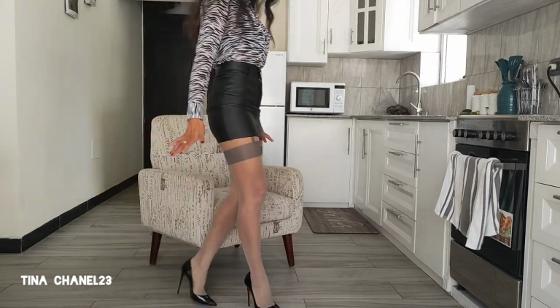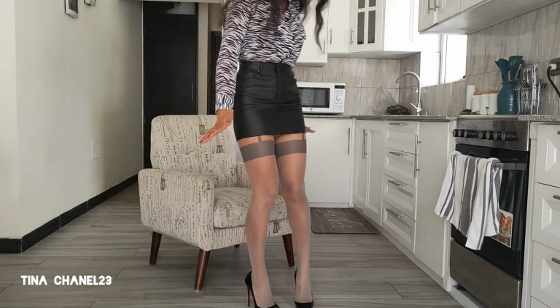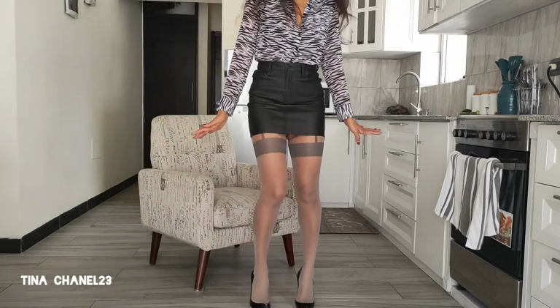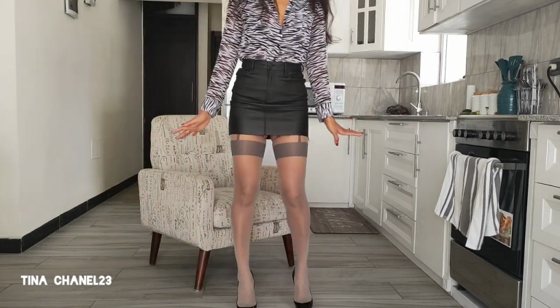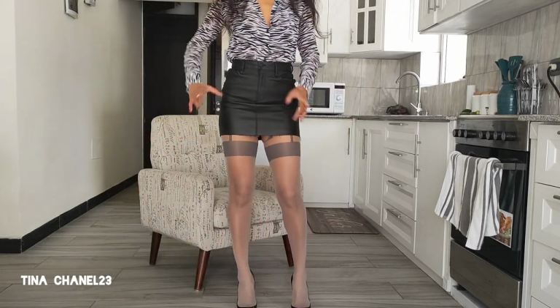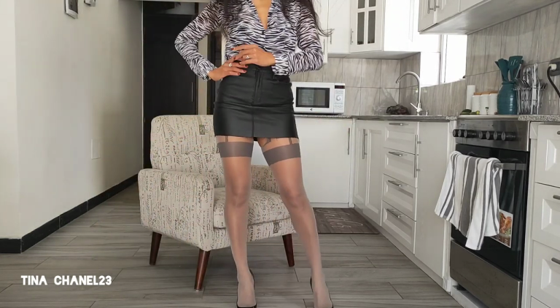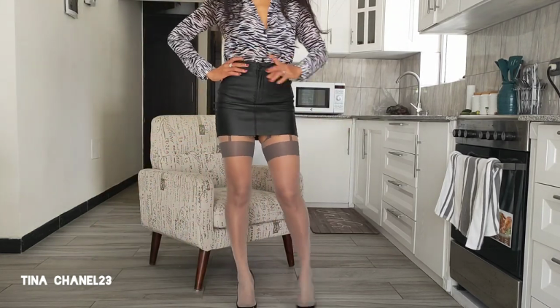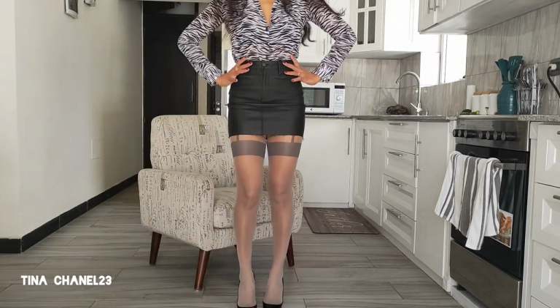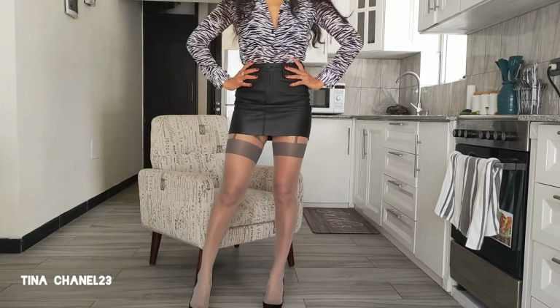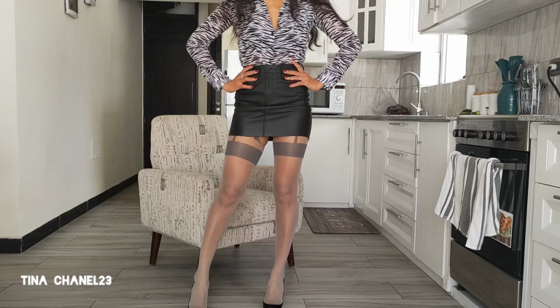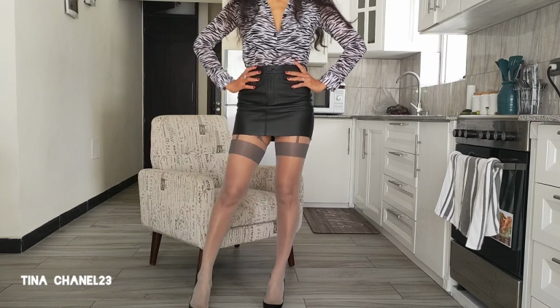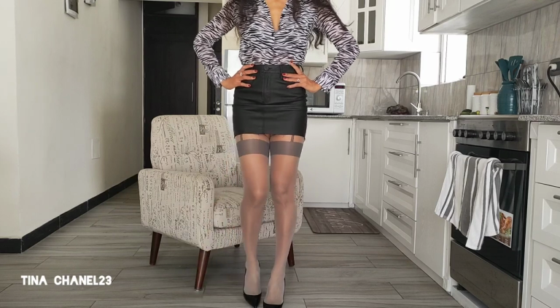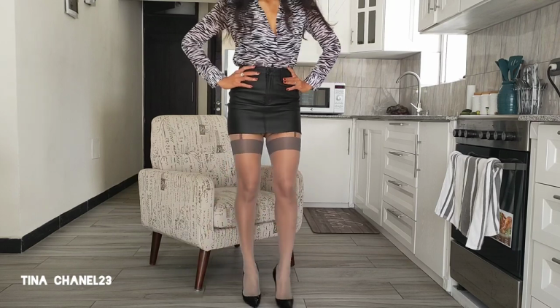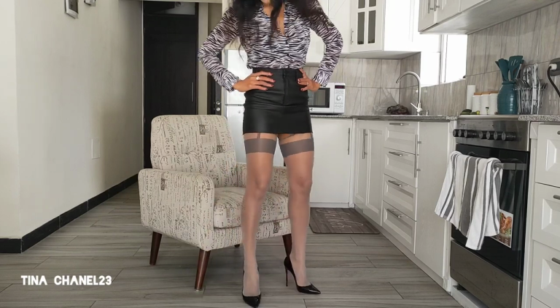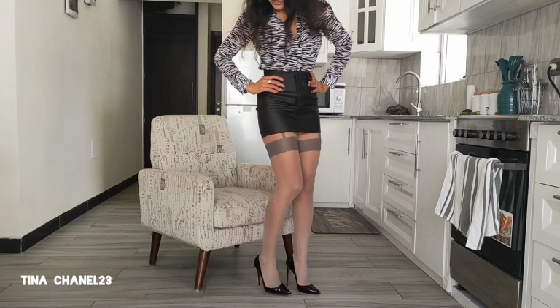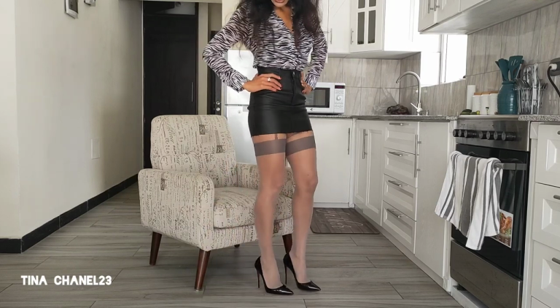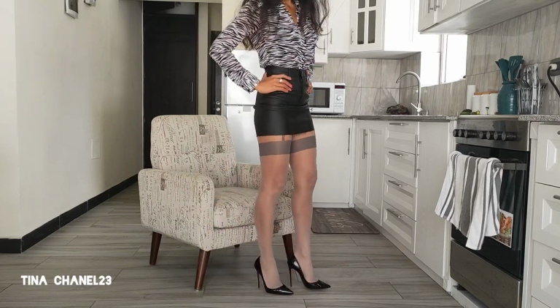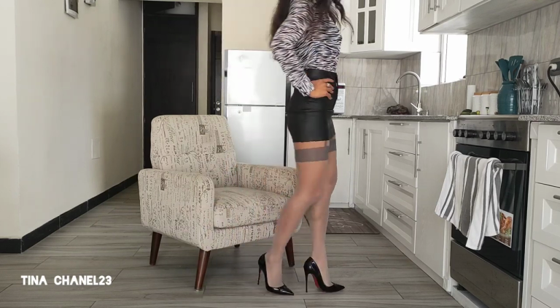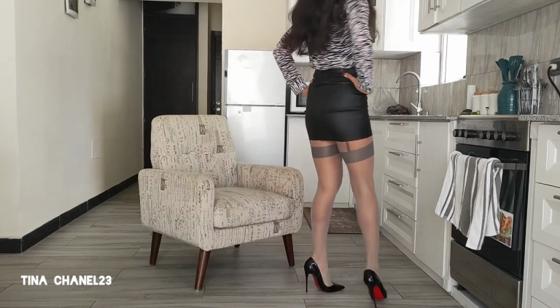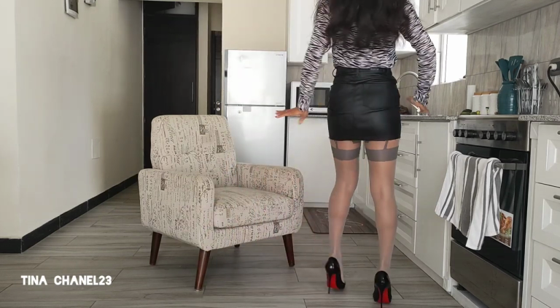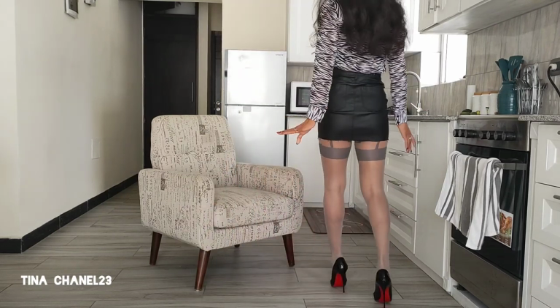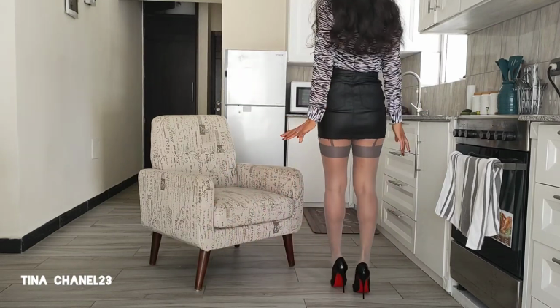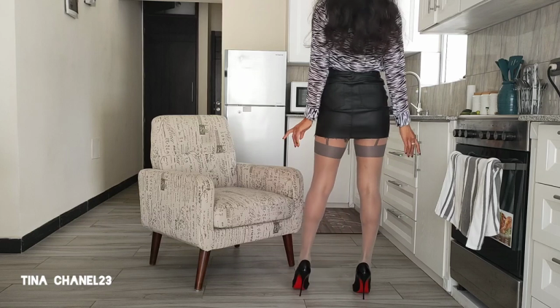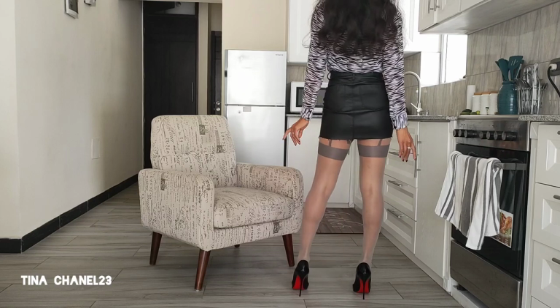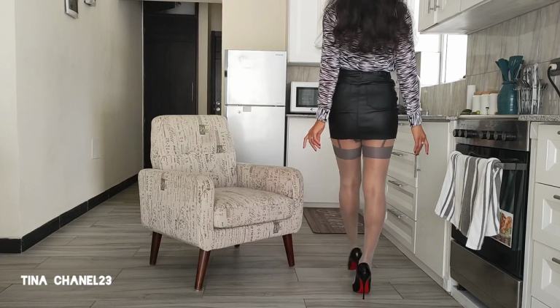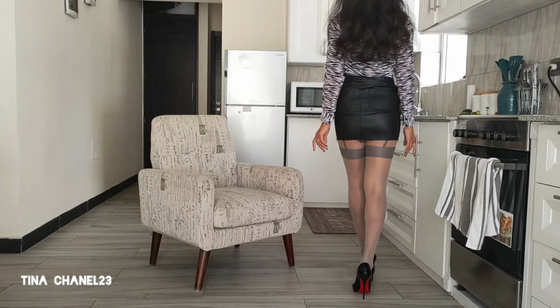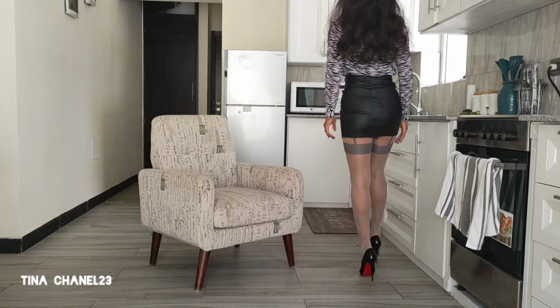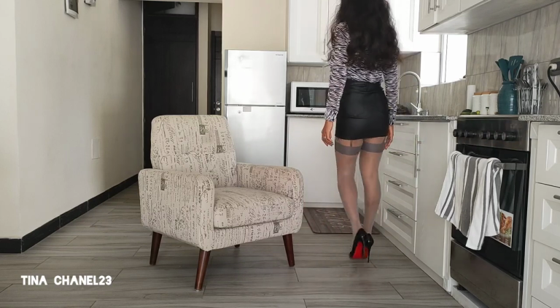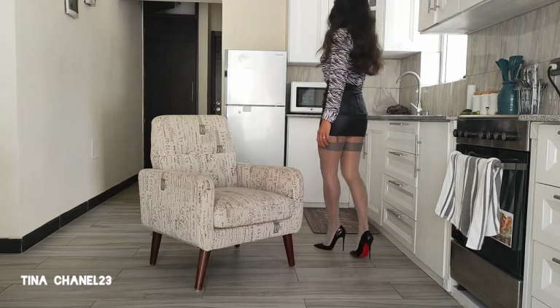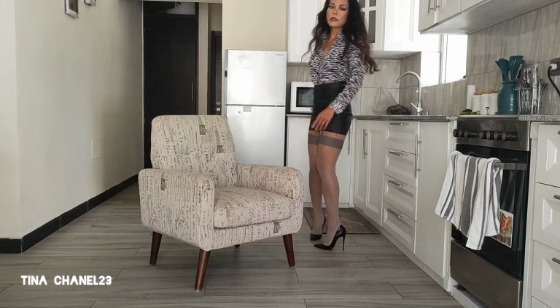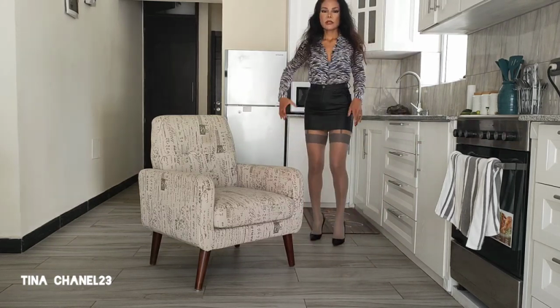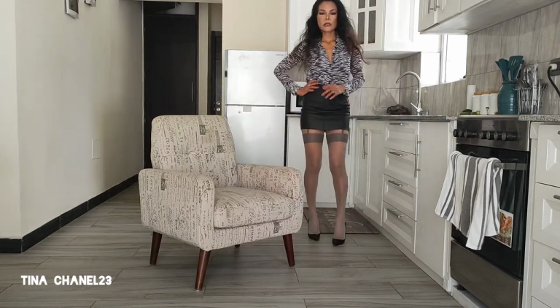This is the finished look: the pattern pantyhose in dark gray and light gray, paired with a faux leather skirt and an animal print shirt.